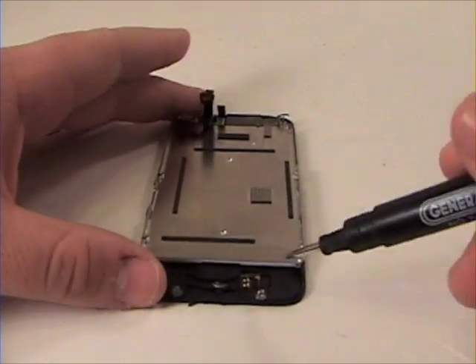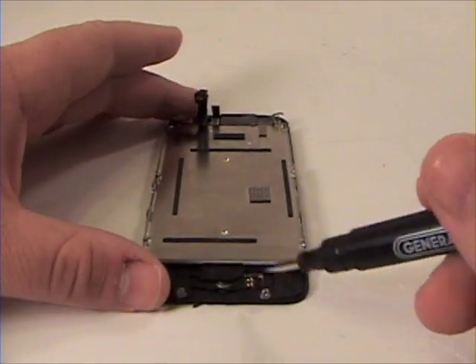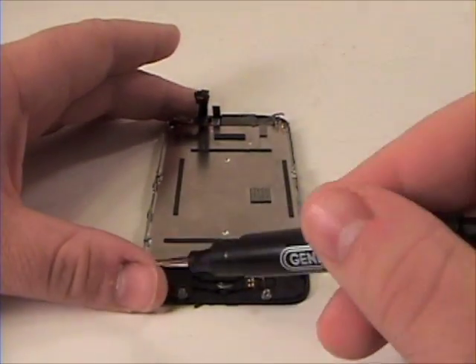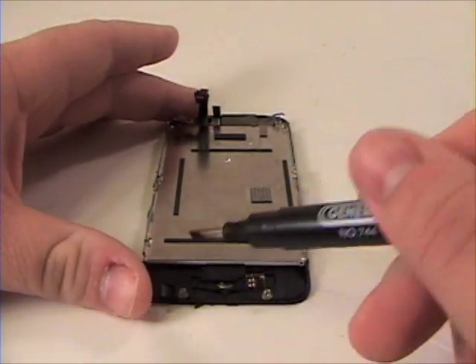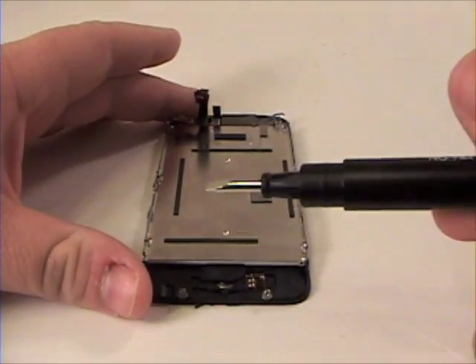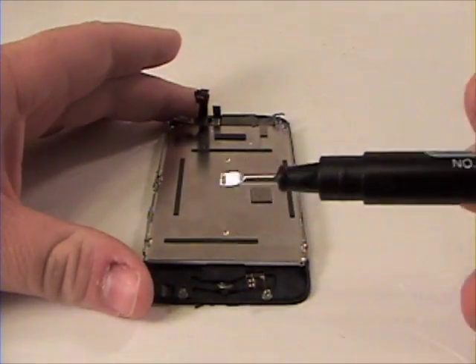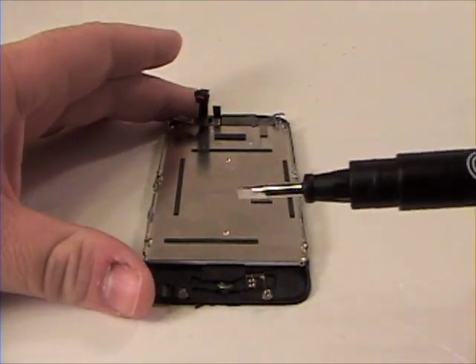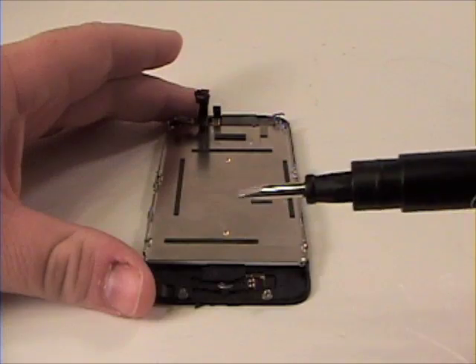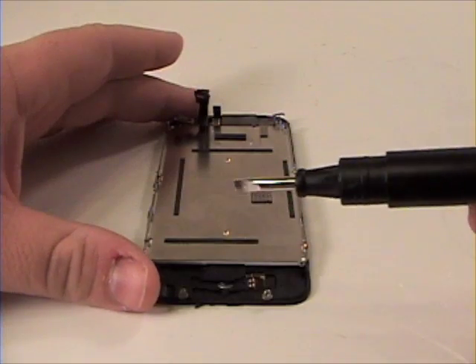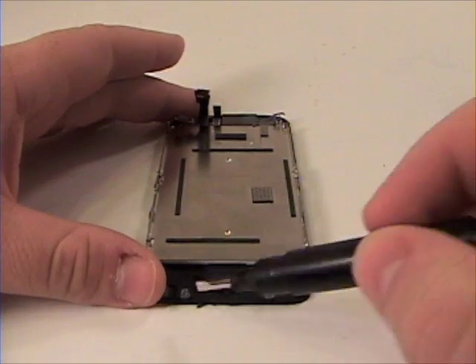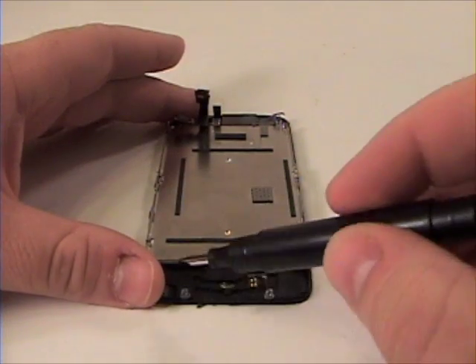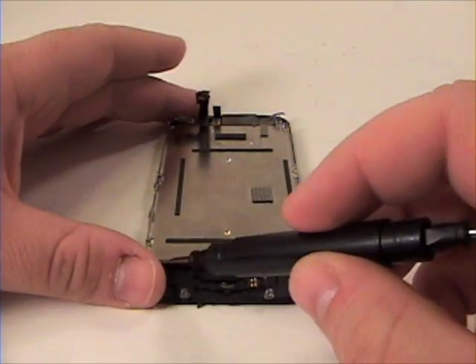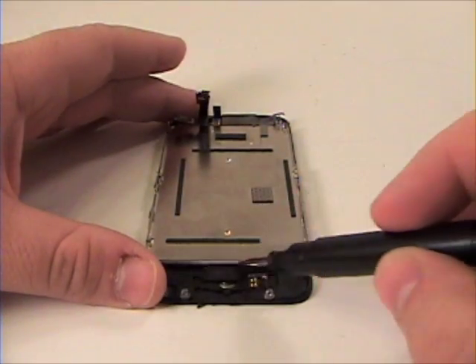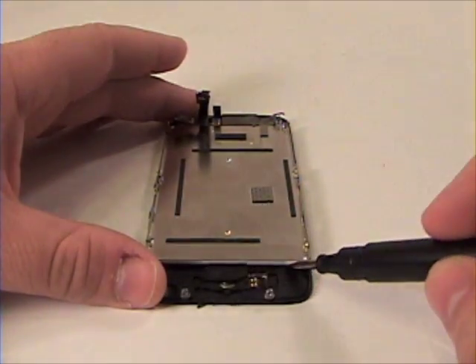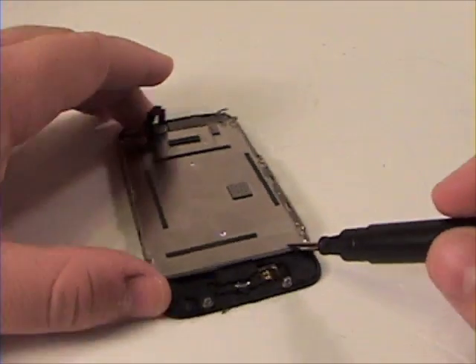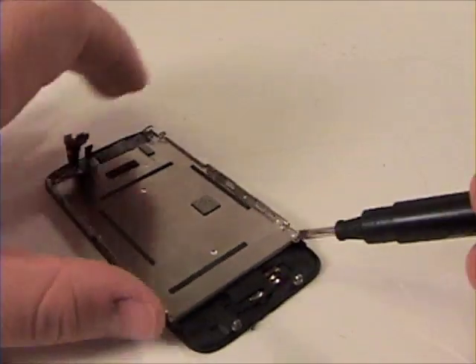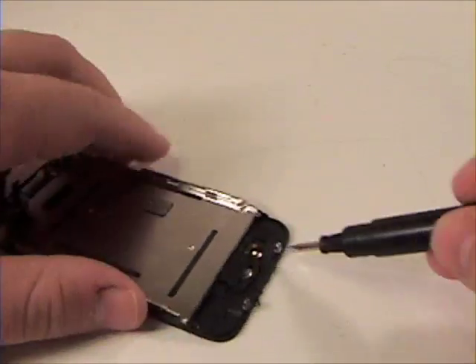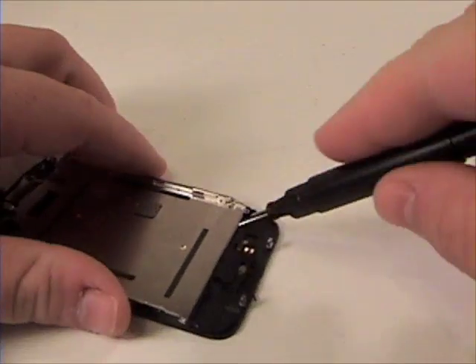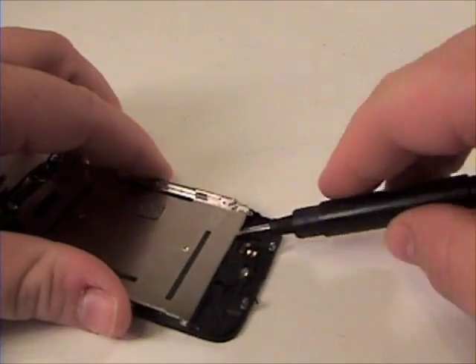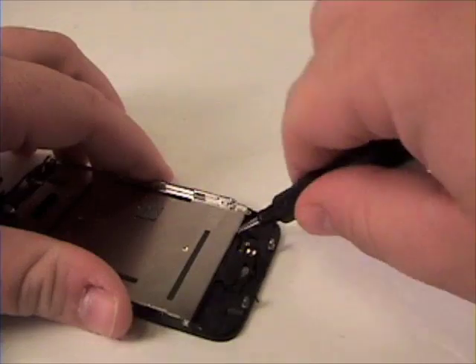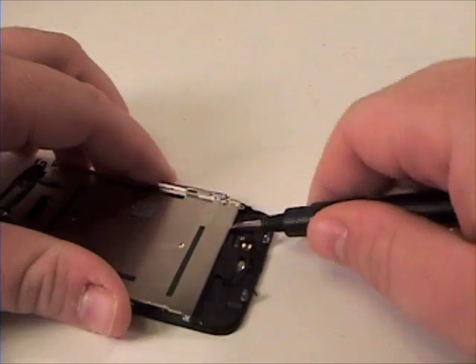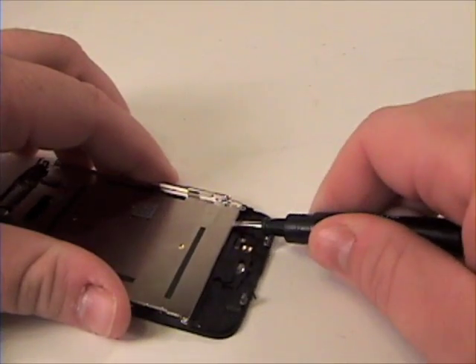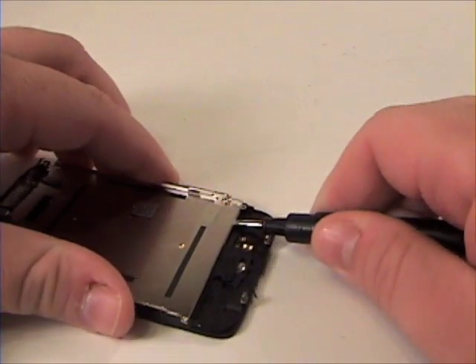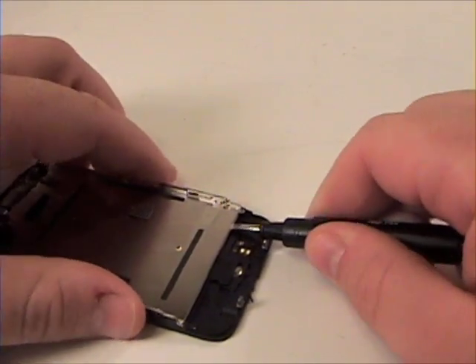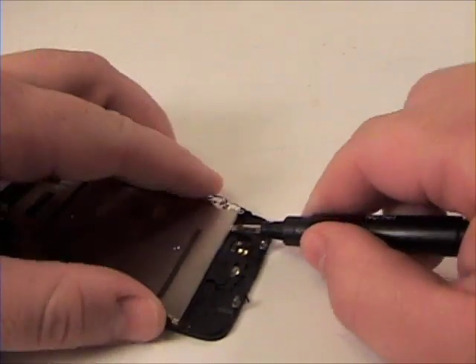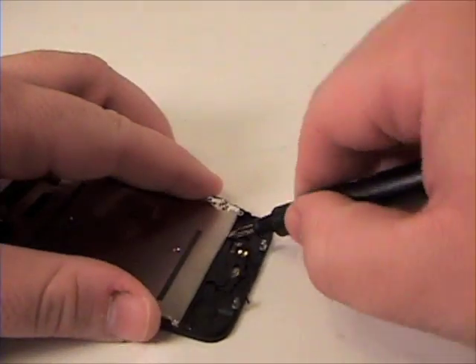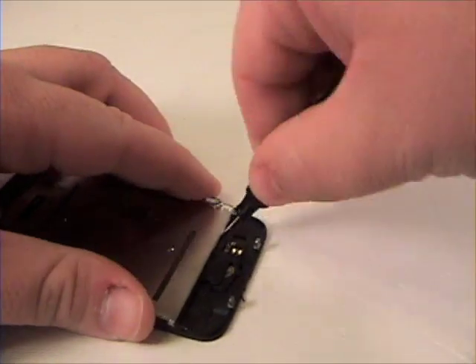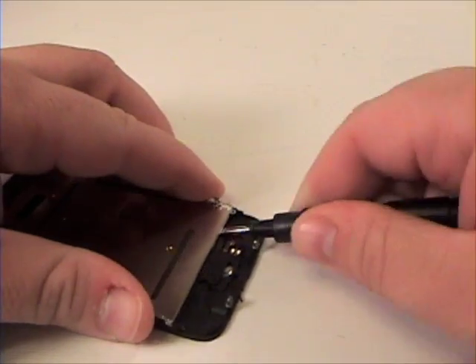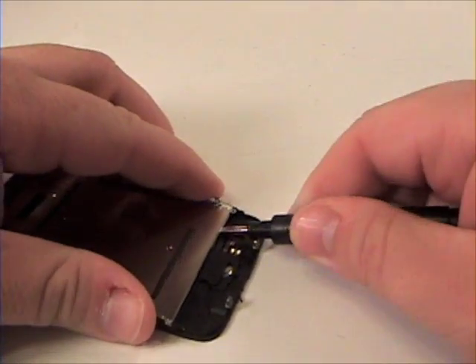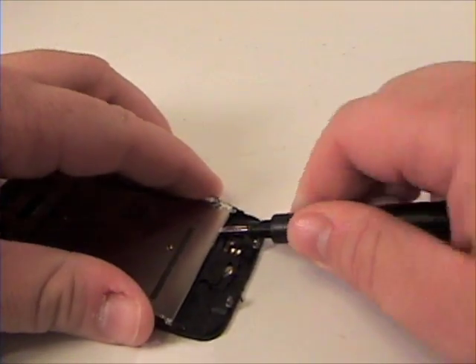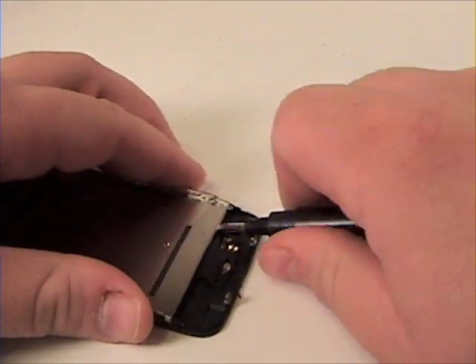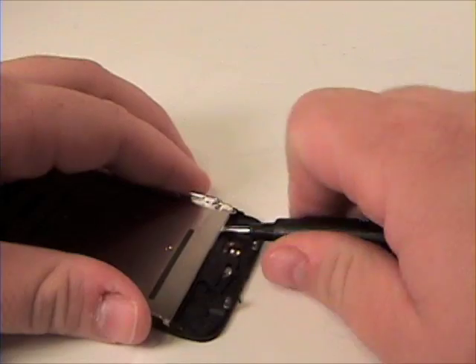Once that is complete, grab your flathead screwdriver or nylon tool and very gently lift up the LCD out of the digitizer mechanism.